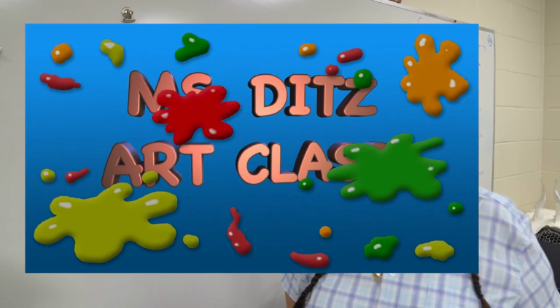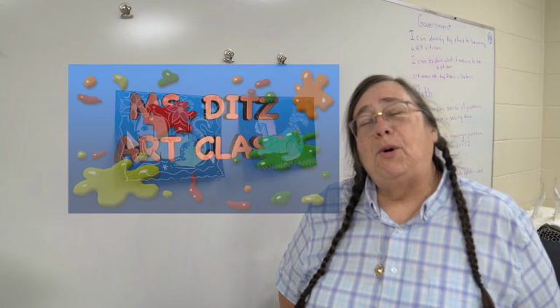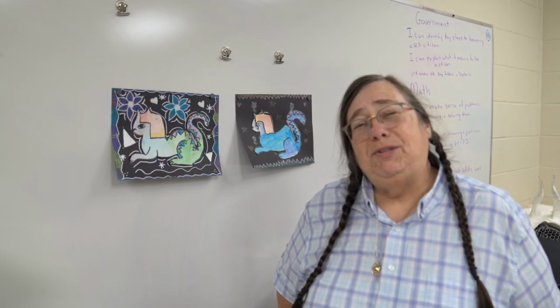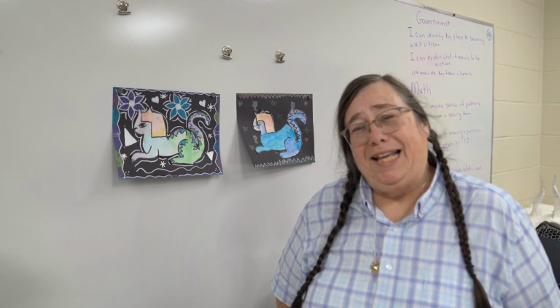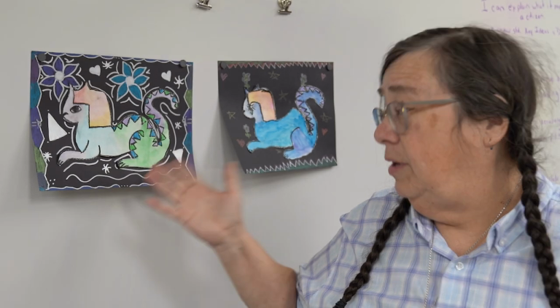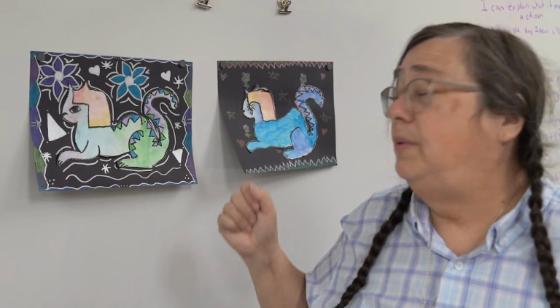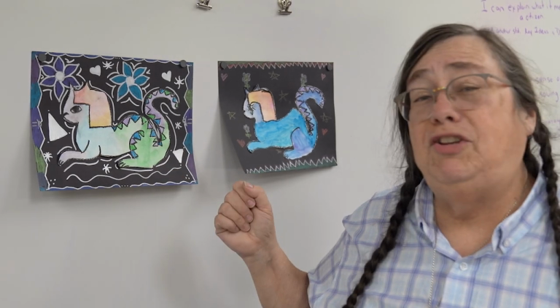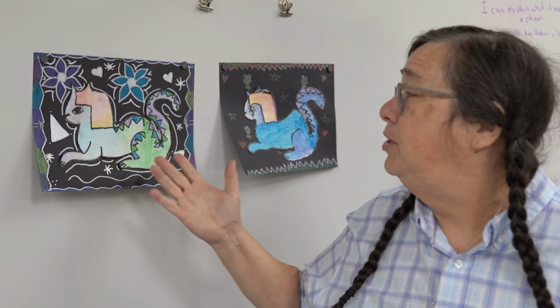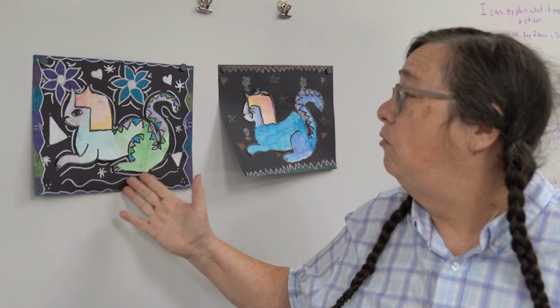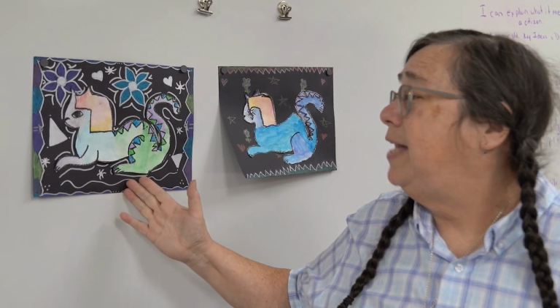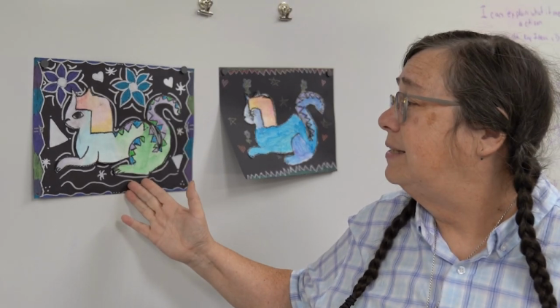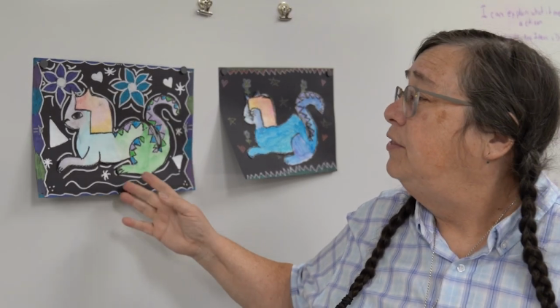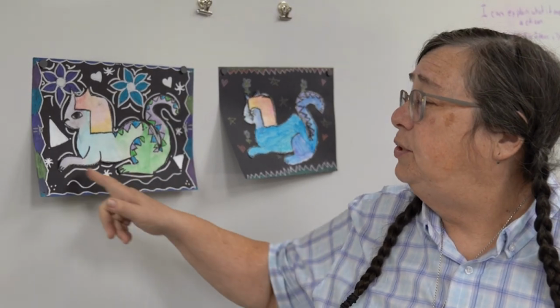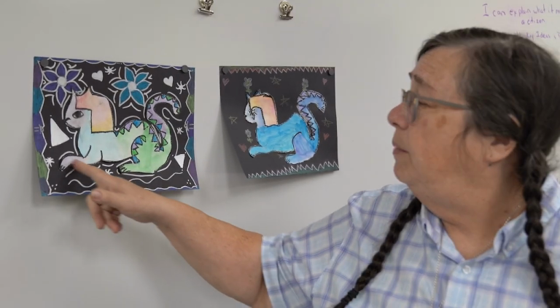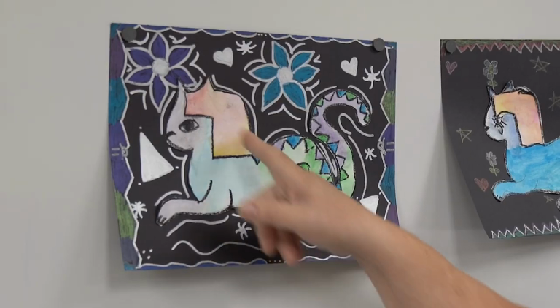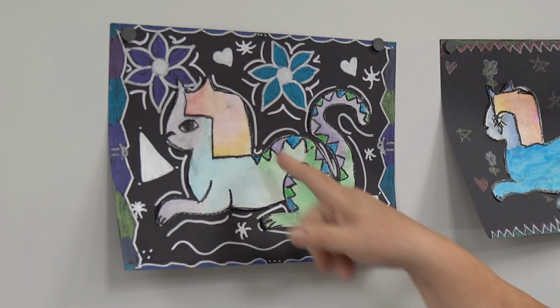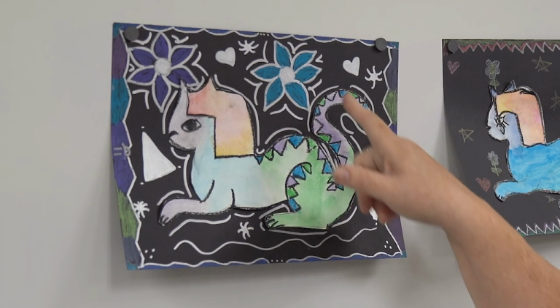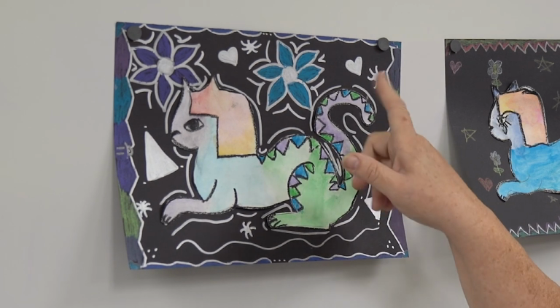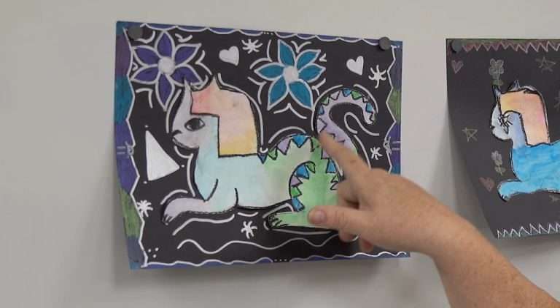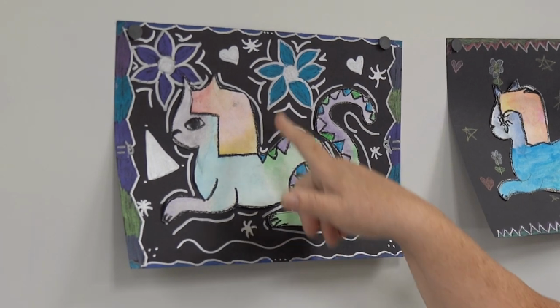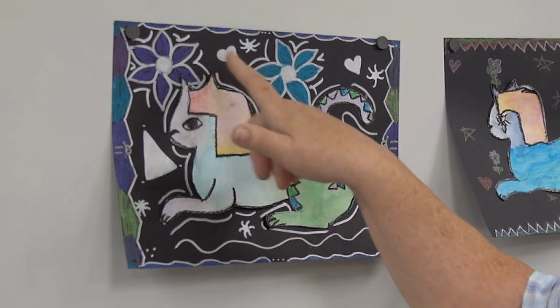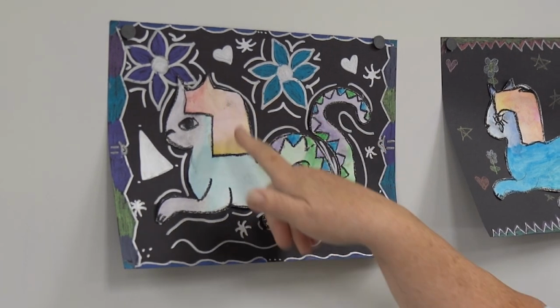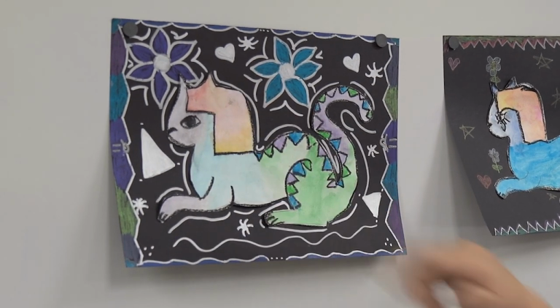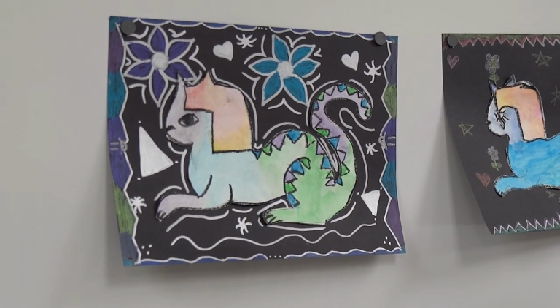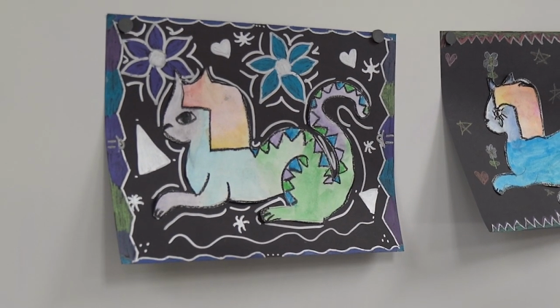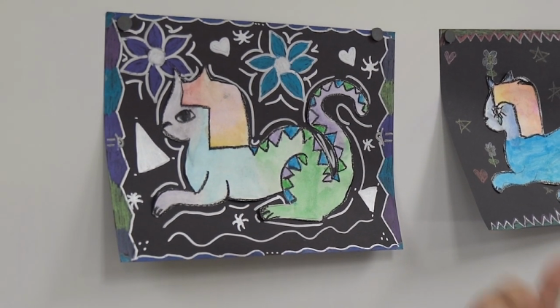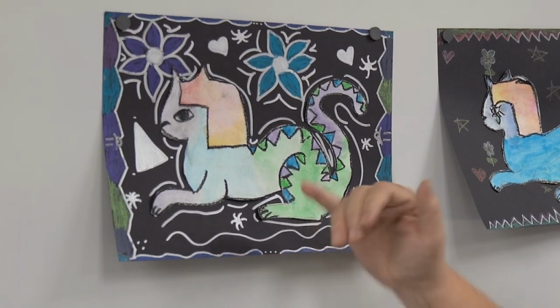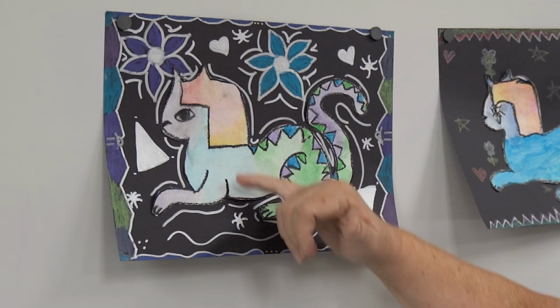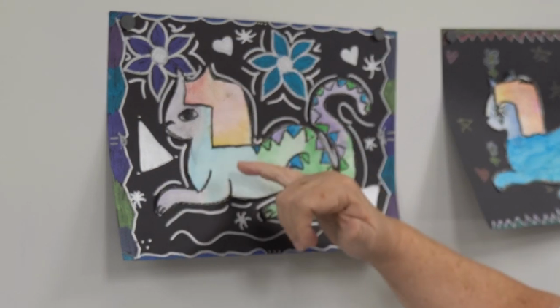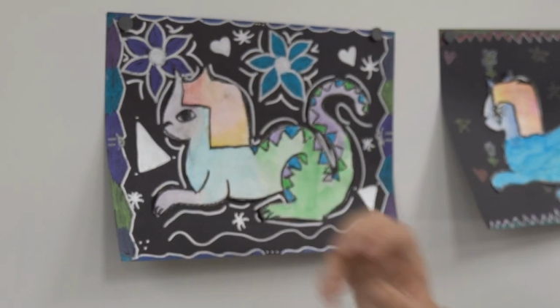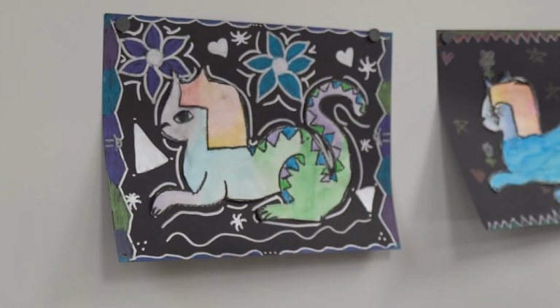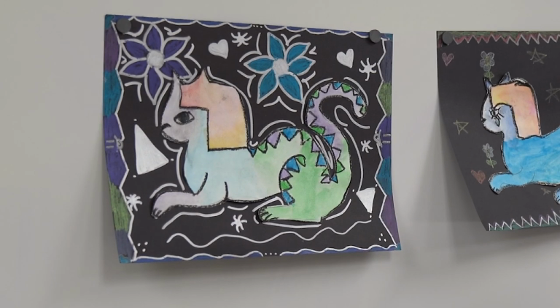So this week we're continuing with Egypt and we're doing Royal Cats. The students painted the cat and they did the outline in oil pastel, which resists letting the watercolor blend and mix on the paper.